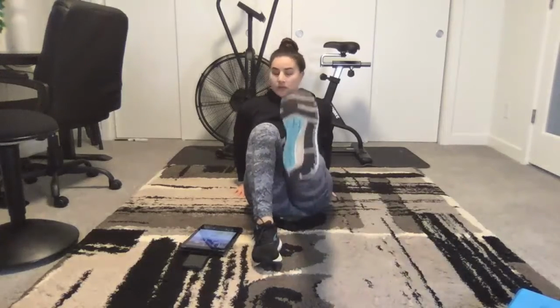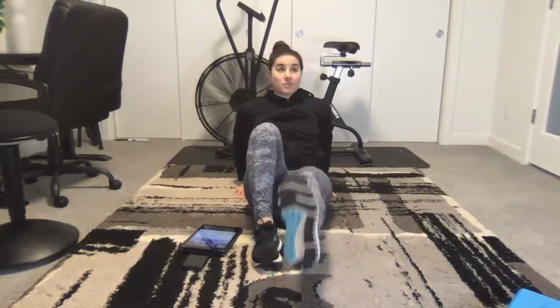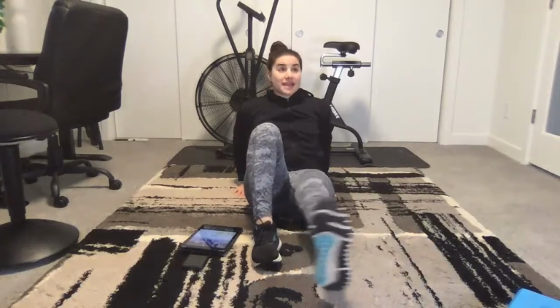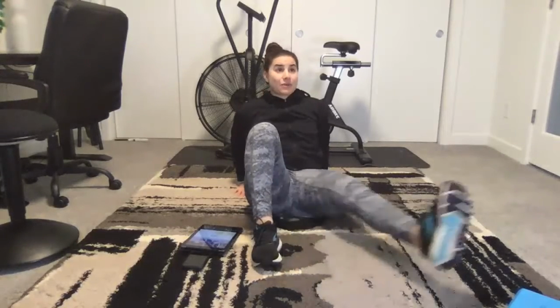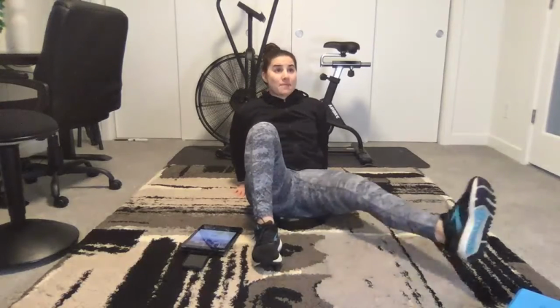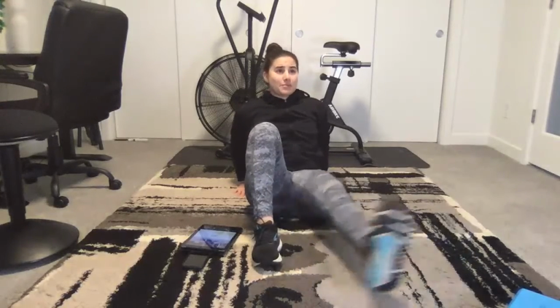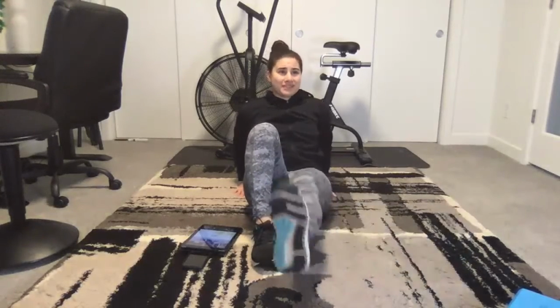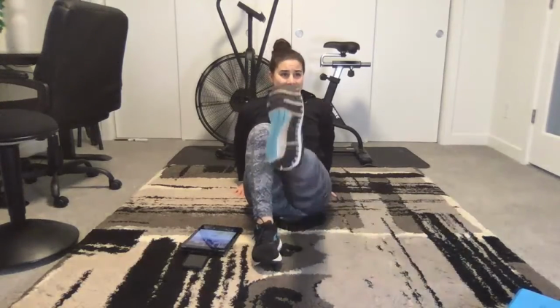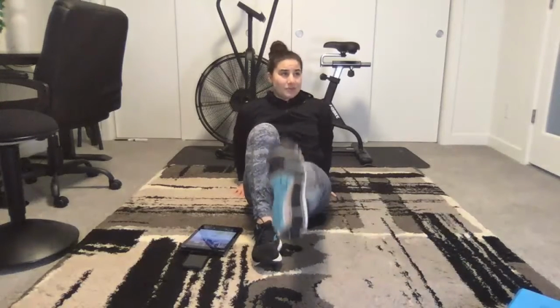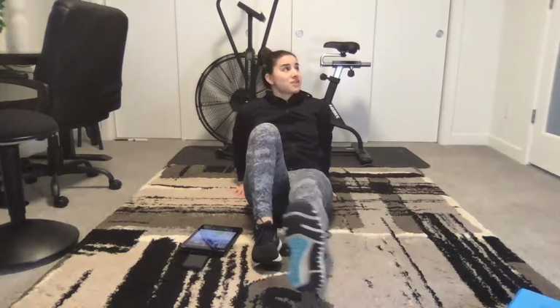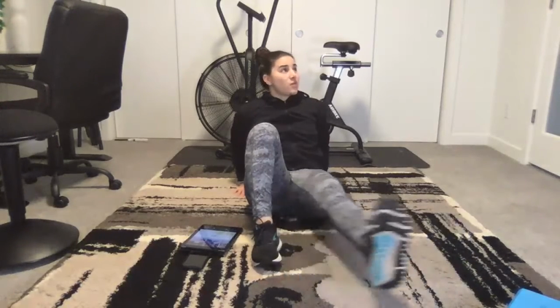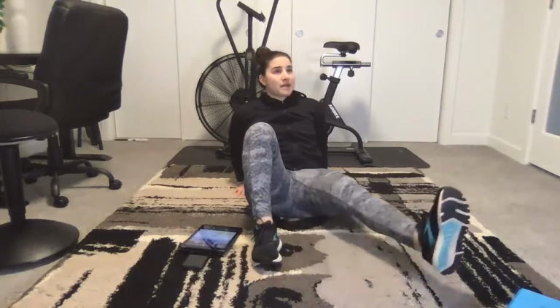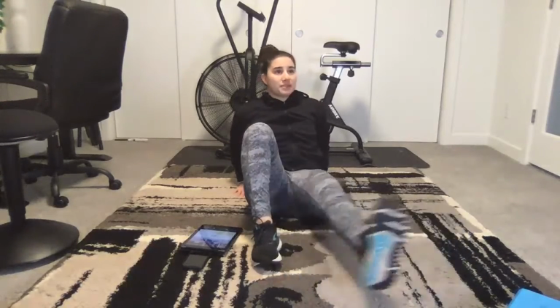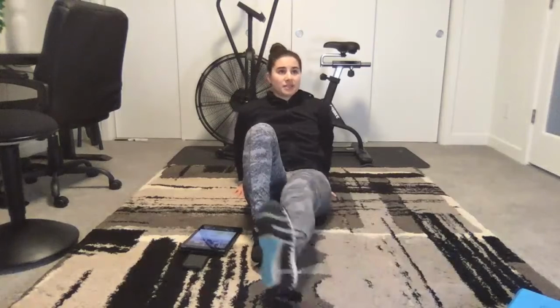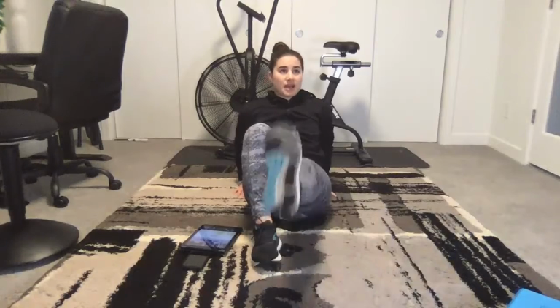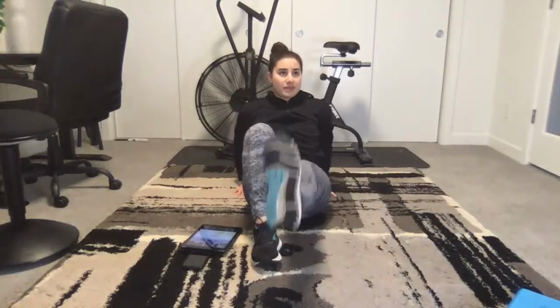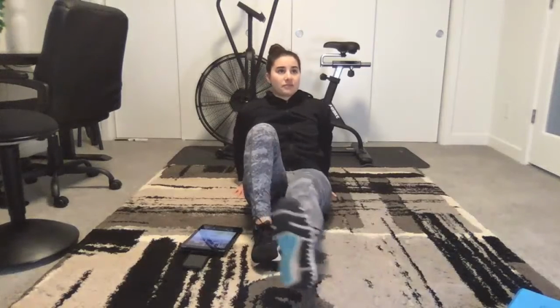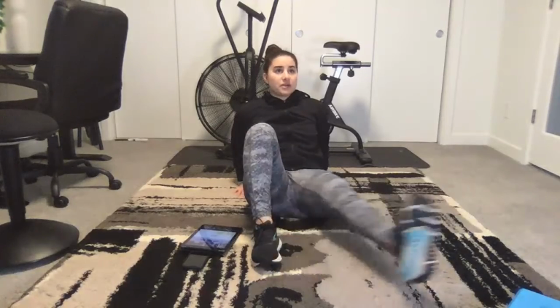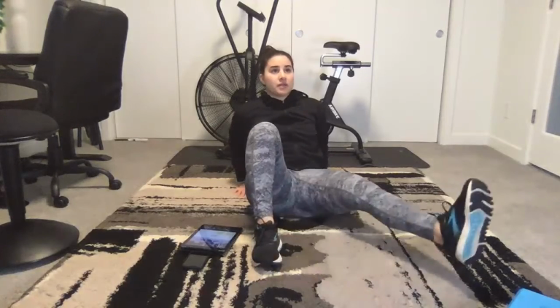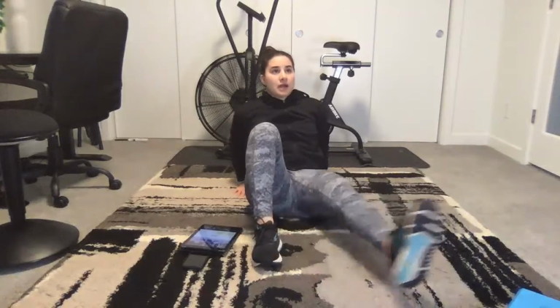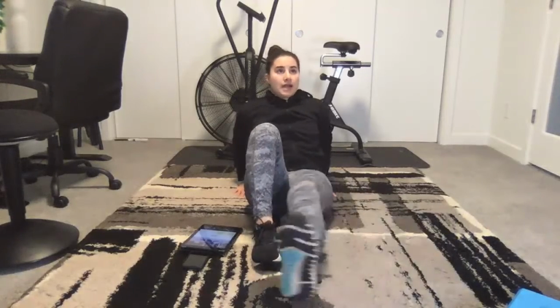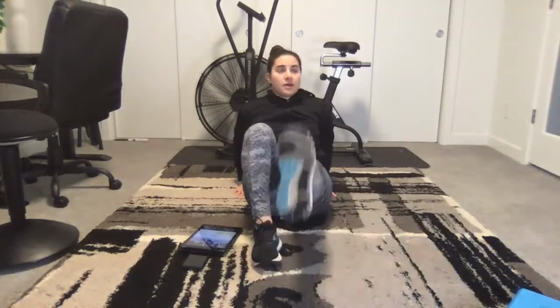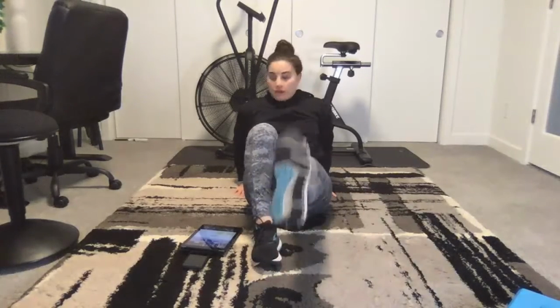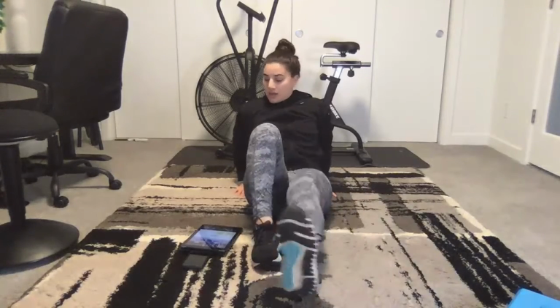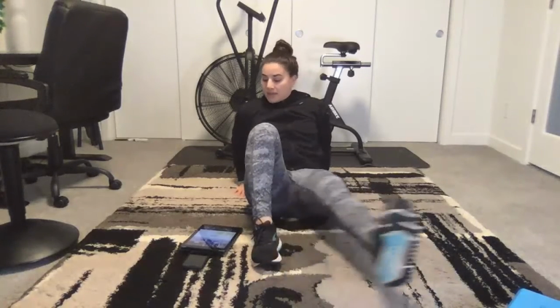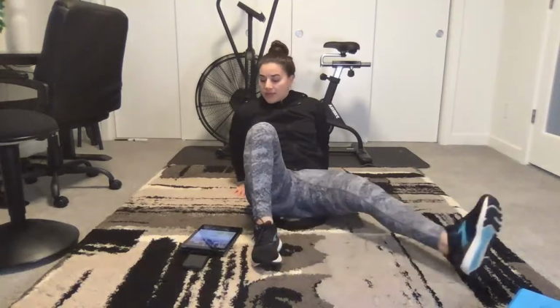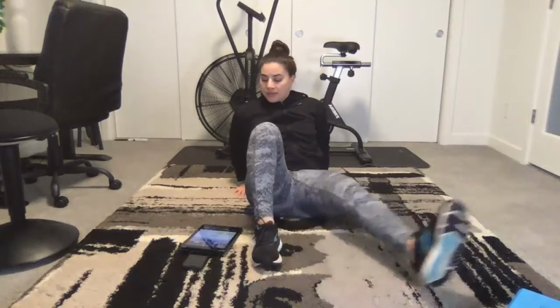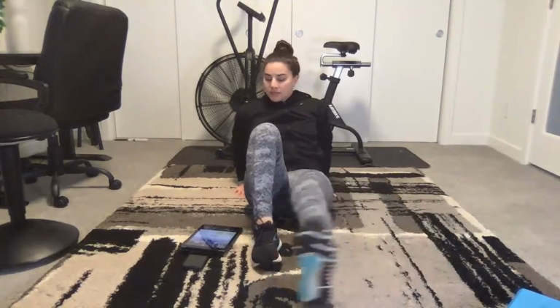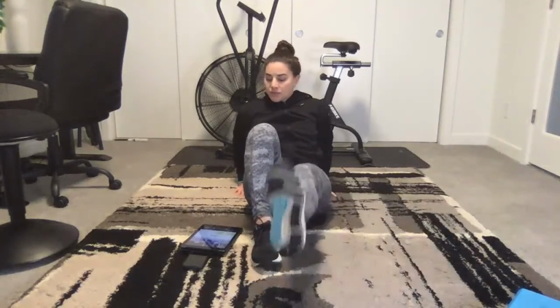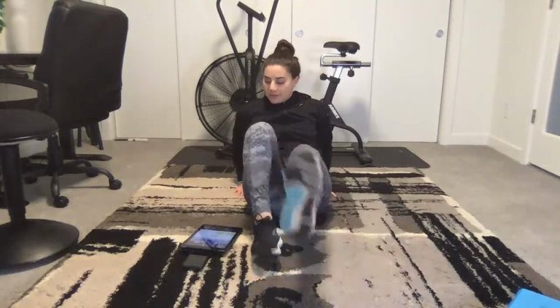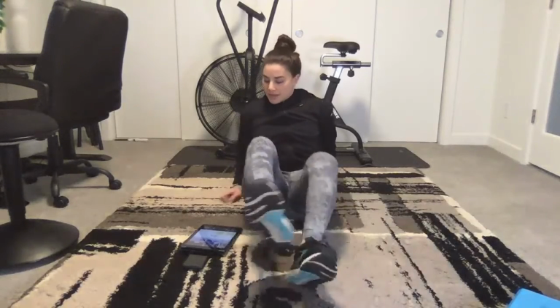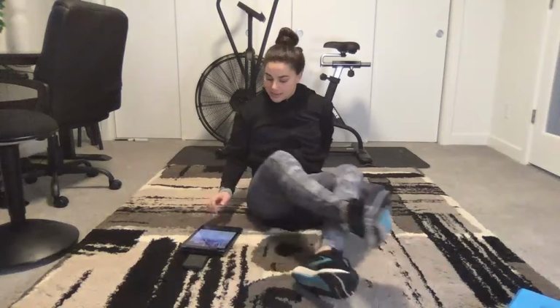Ten more seconds of our warmup. Can you believe that's all a warmup? I believe it — it's good for you. And three, two, and one. Rest.